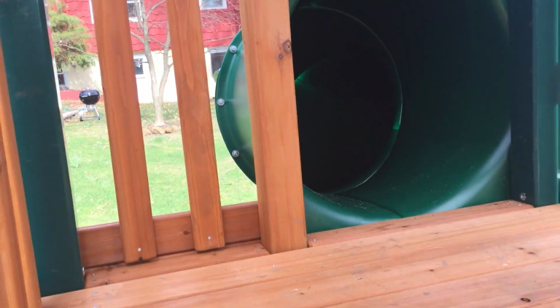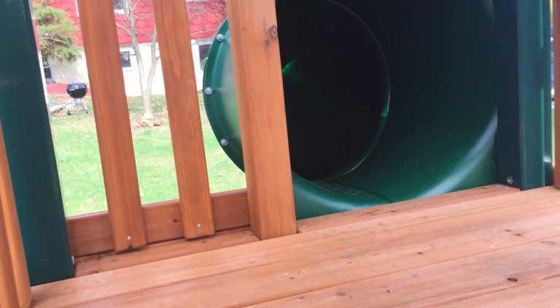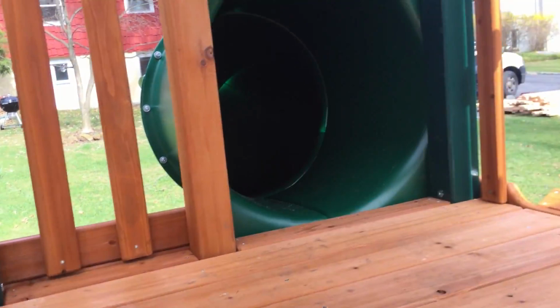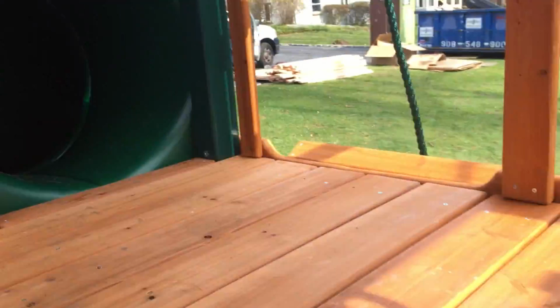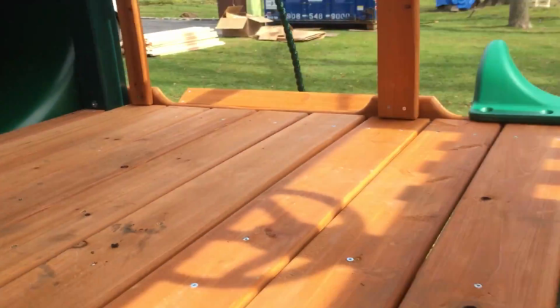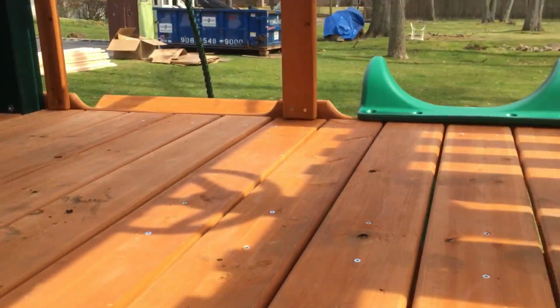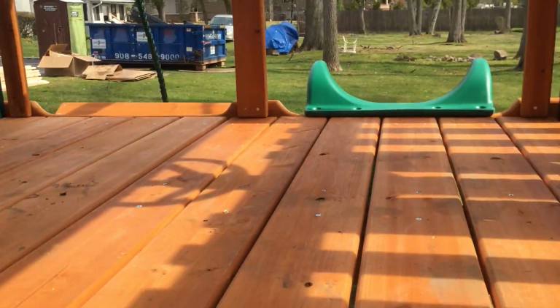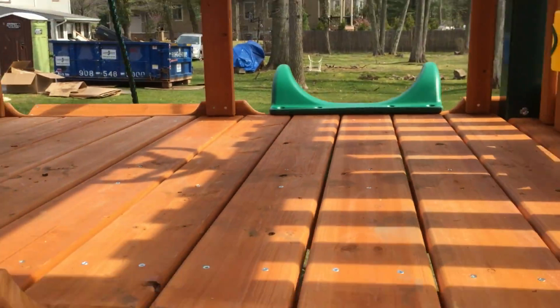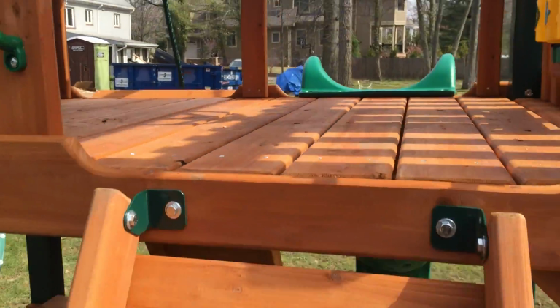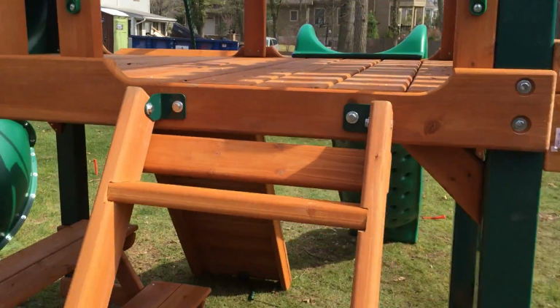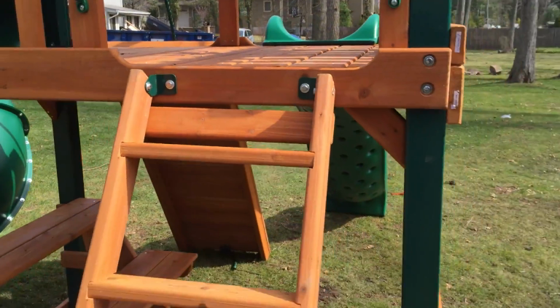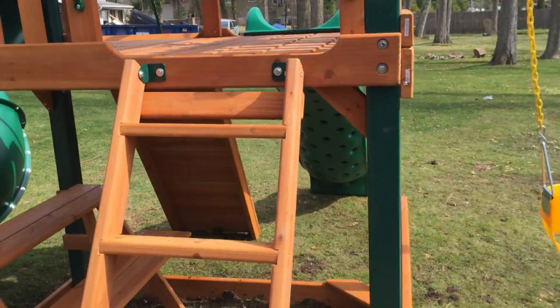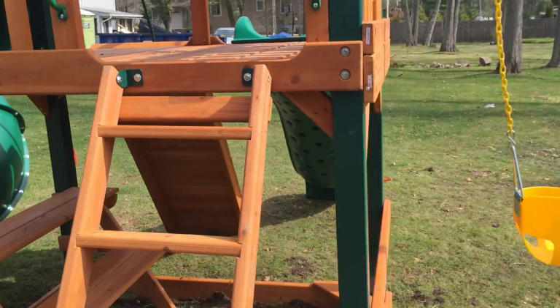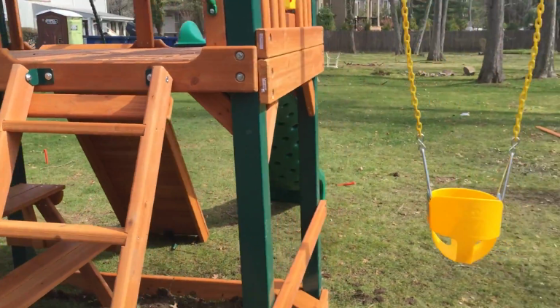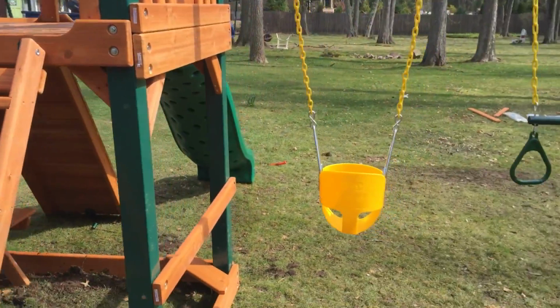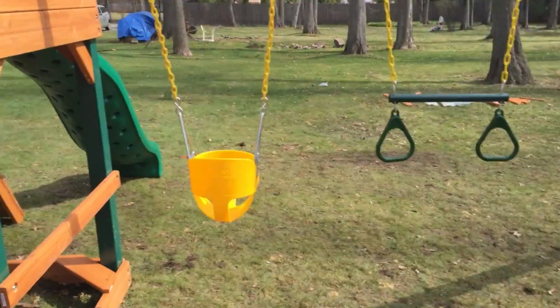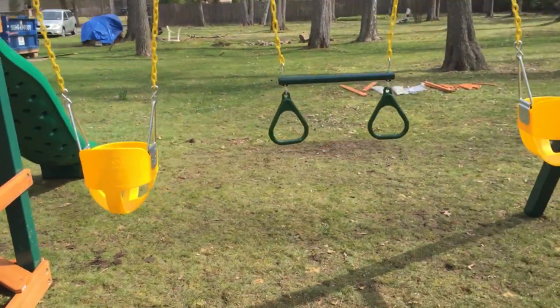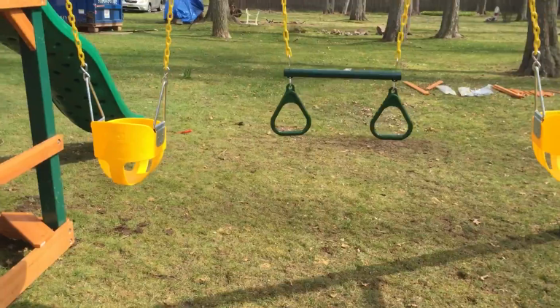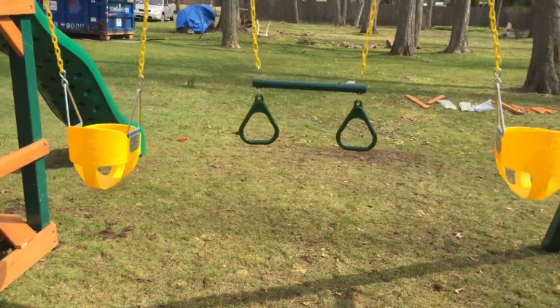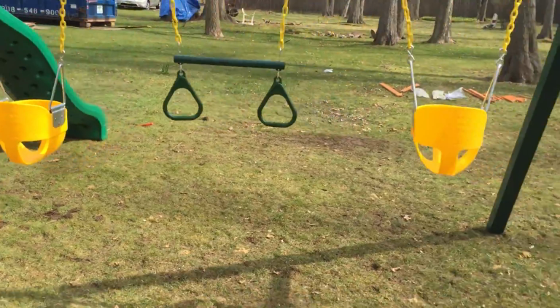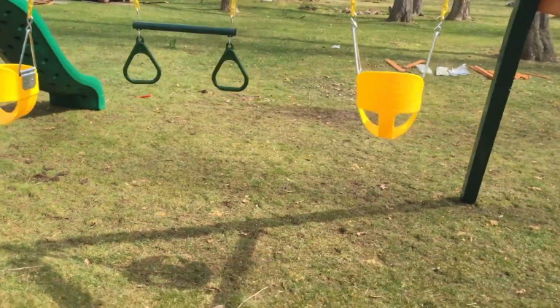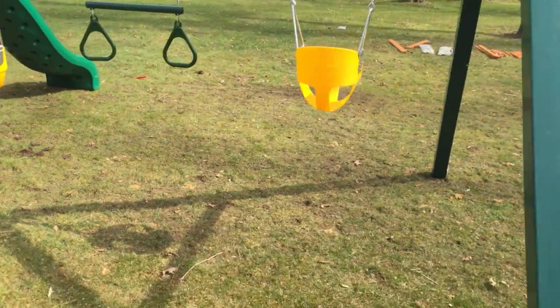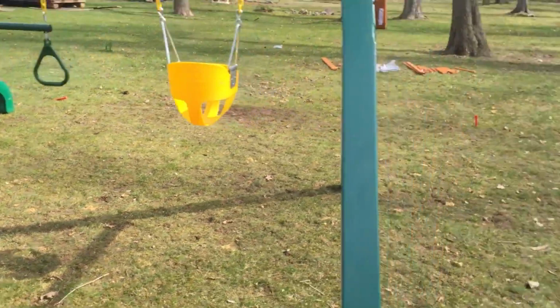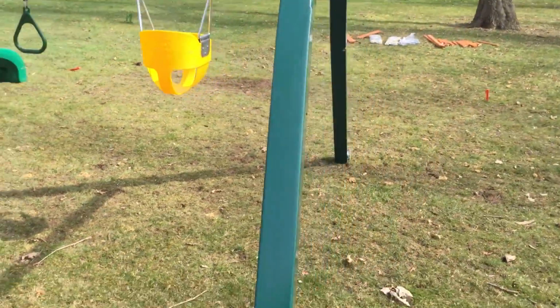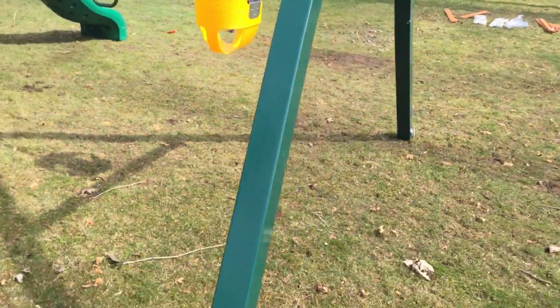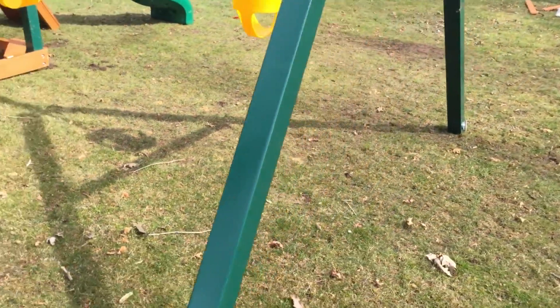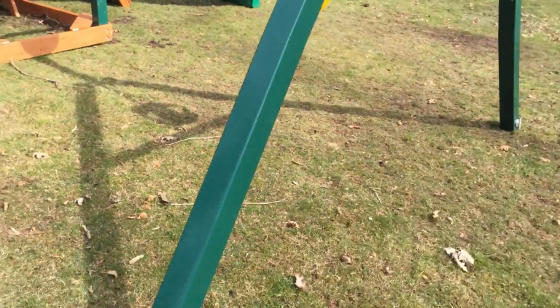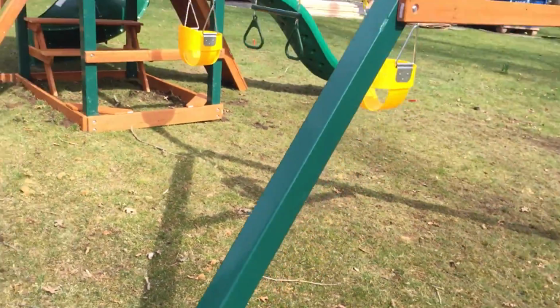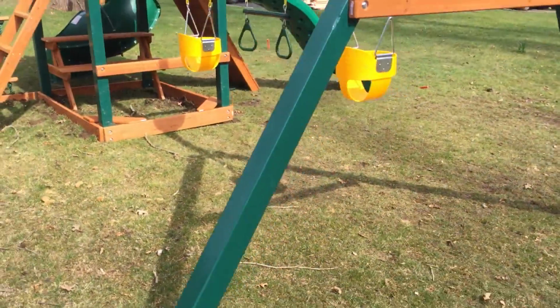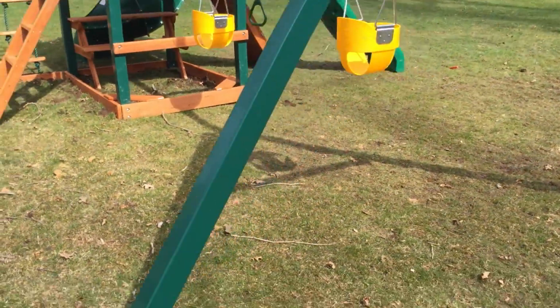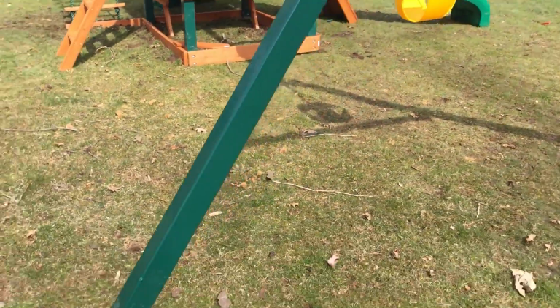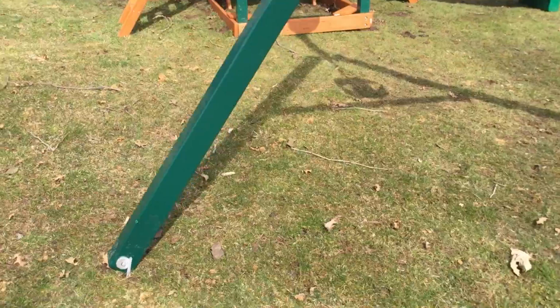It's a 5-foot deck height. The play deck itself is 4 foot by 6 foot. The customer got two bucket swings — we've got those in multiple colors: pink, yellow, green, blue, and red.